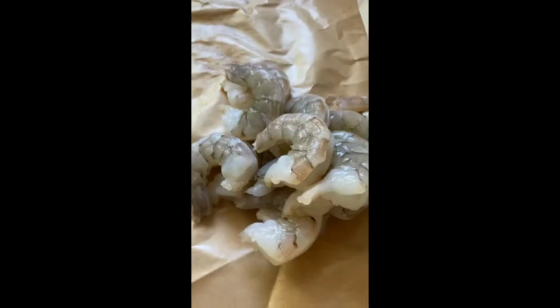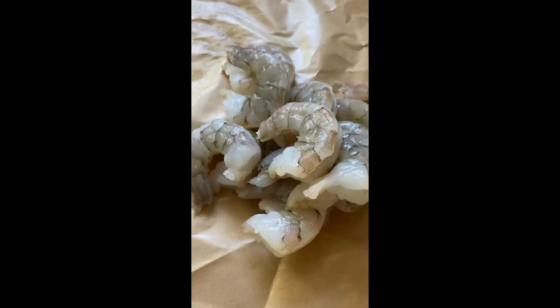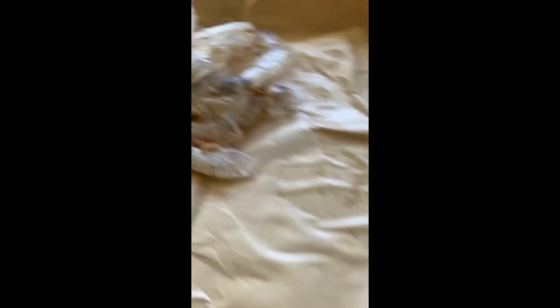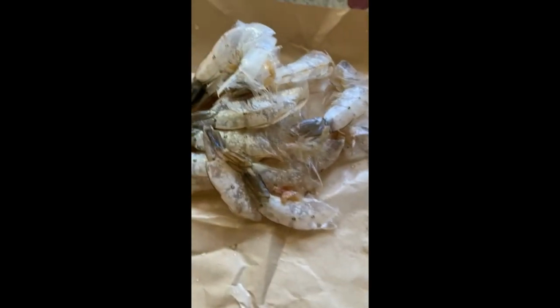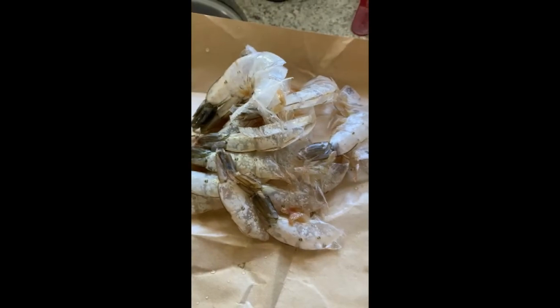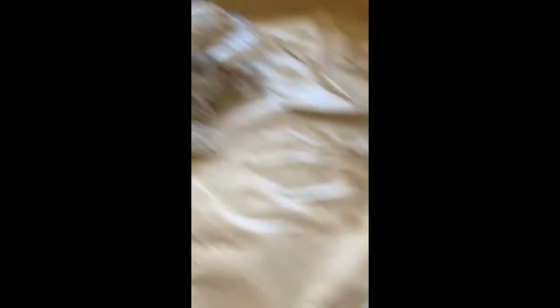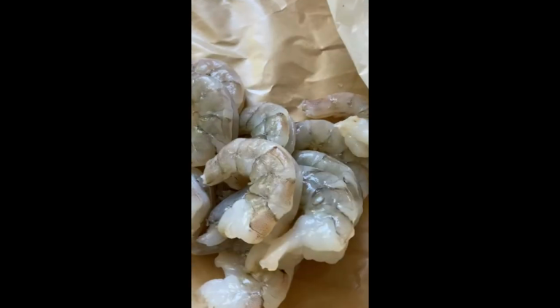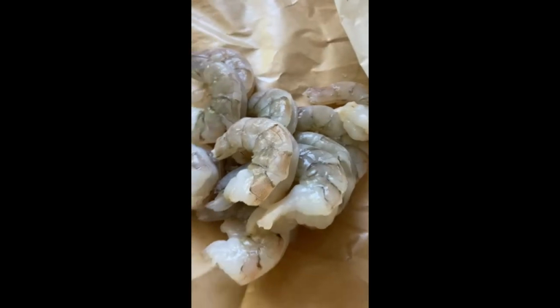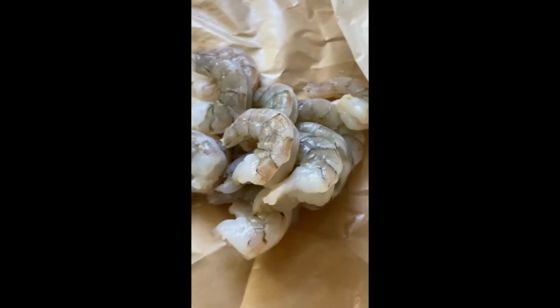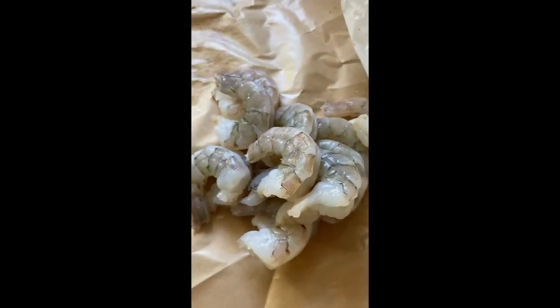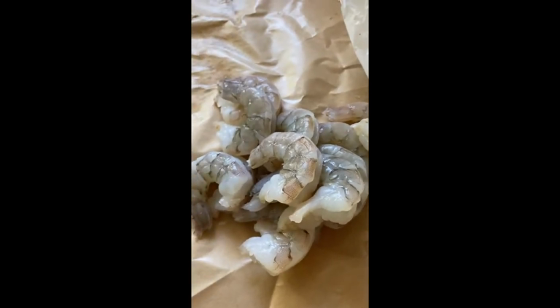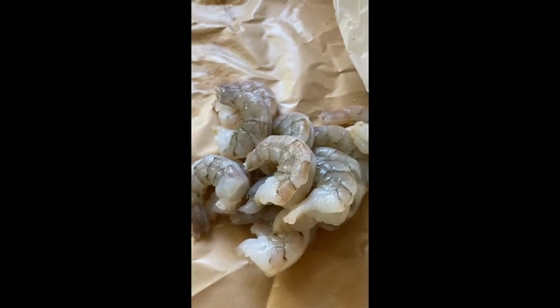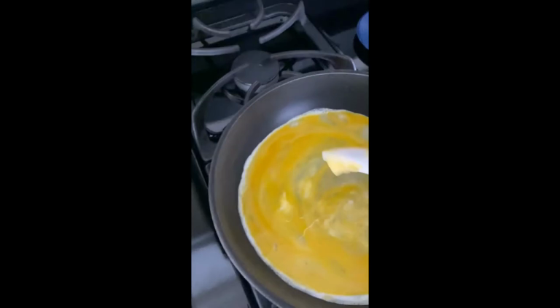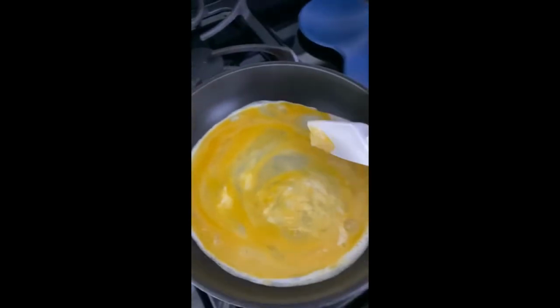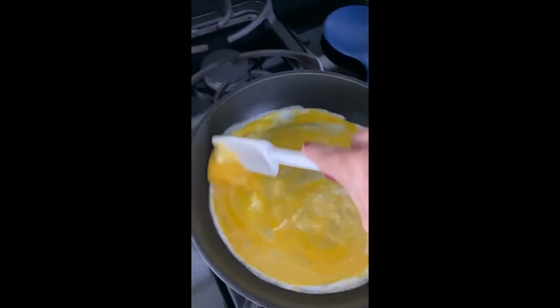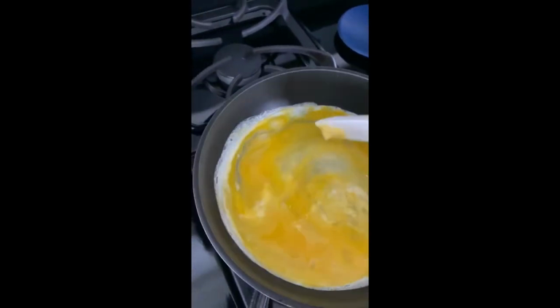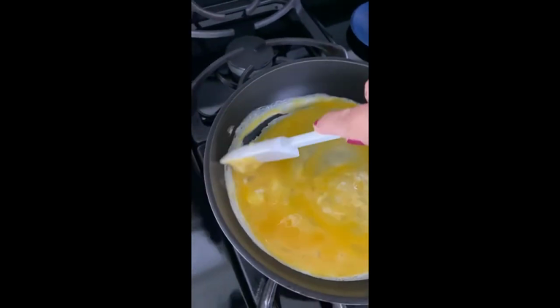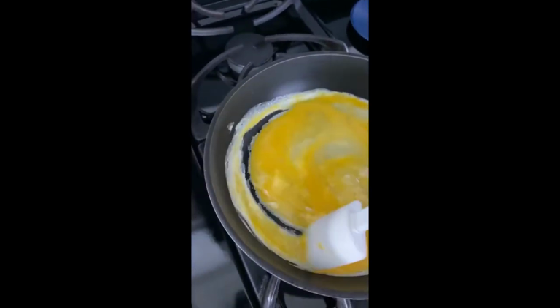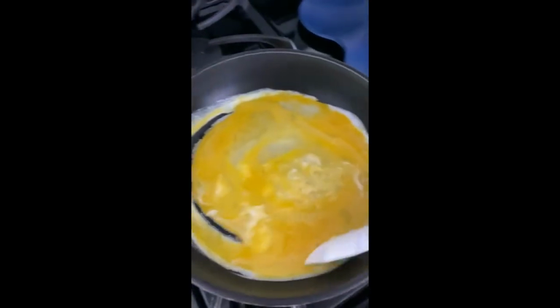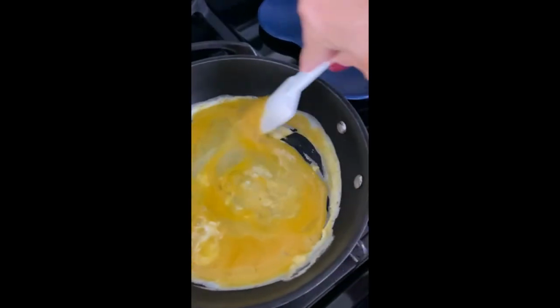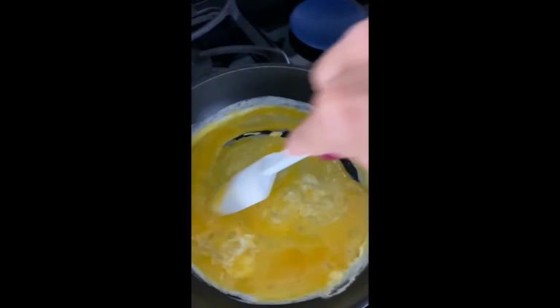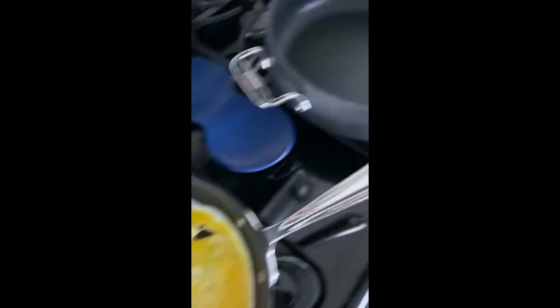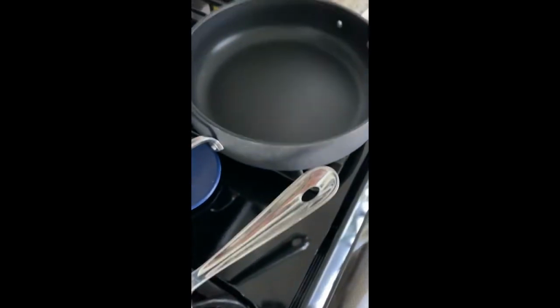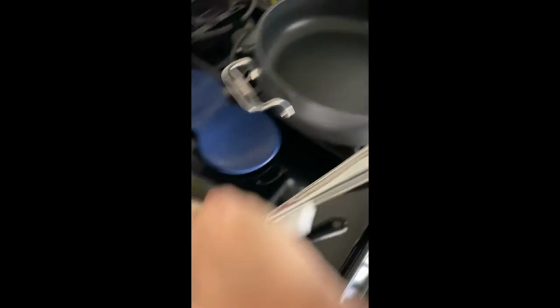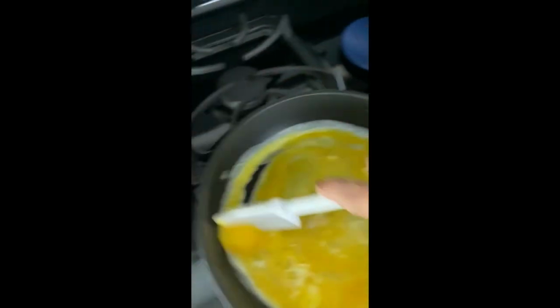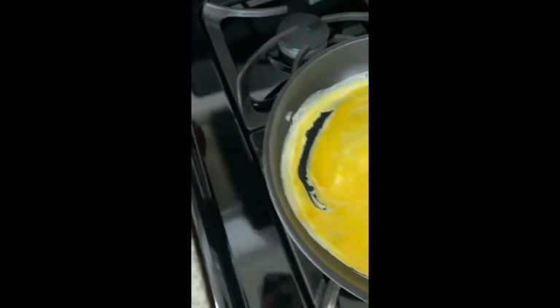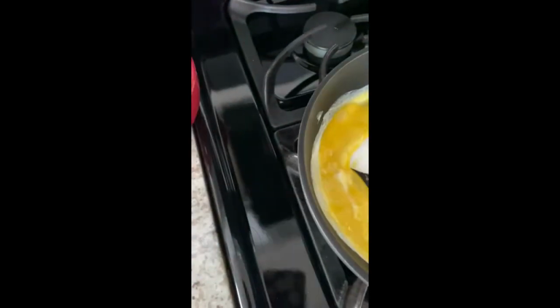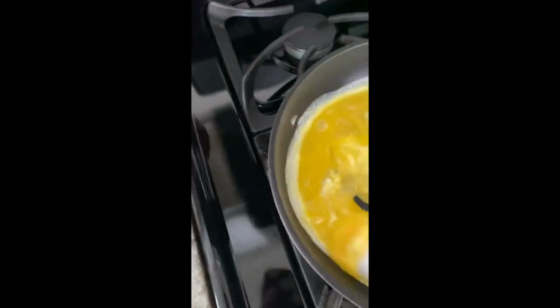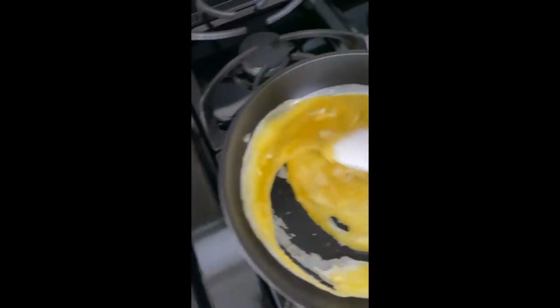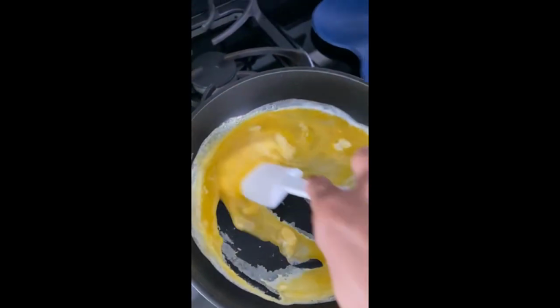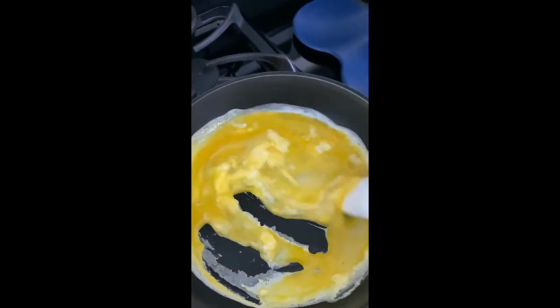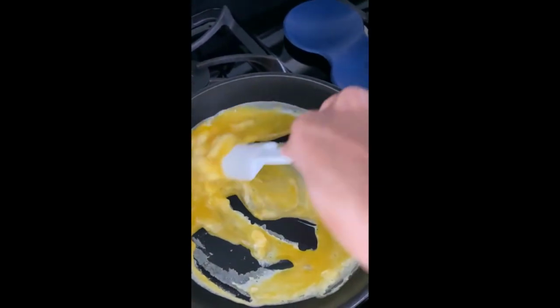I have removed all the shells from the shrimp and they are ready to go in the pan. I'm just scrambling the egg in a small pan while my other pan heats up for the shrimp, and then after this cooks we'll set it aside.